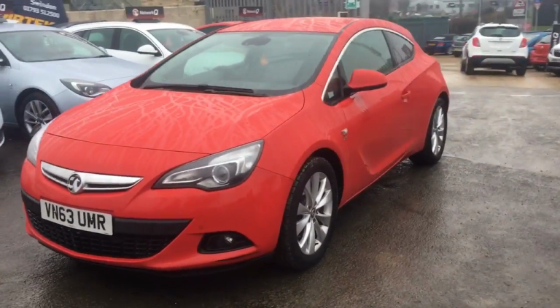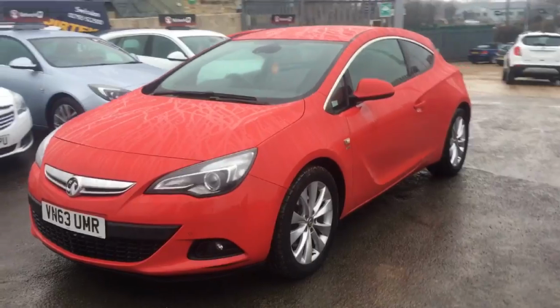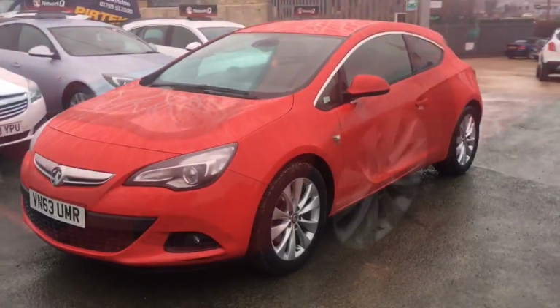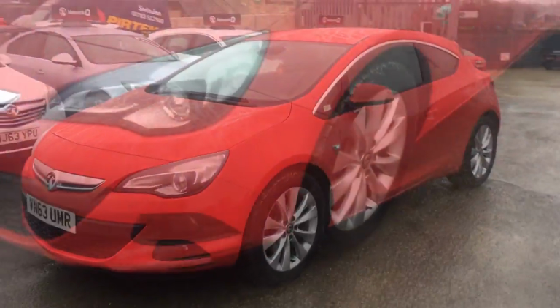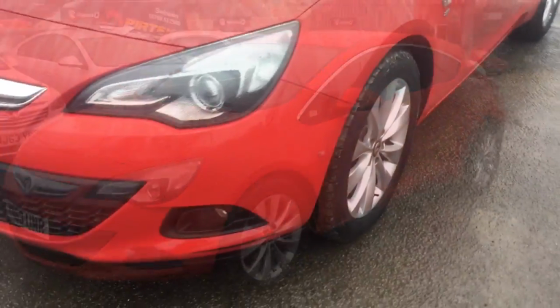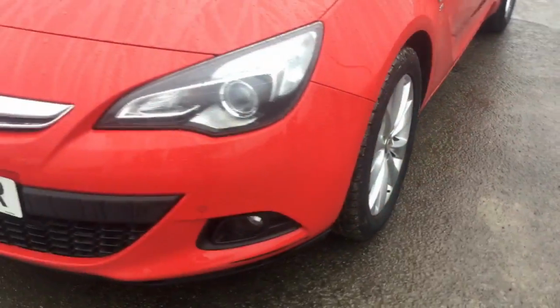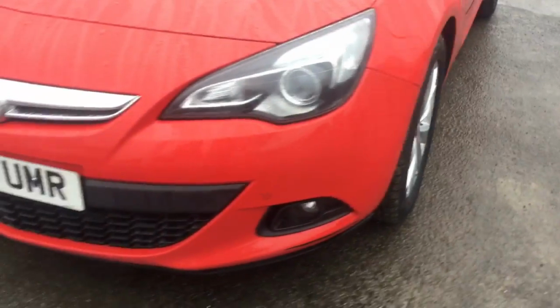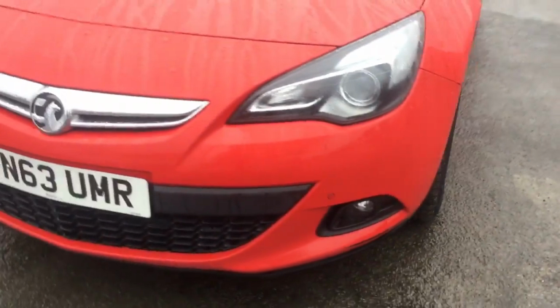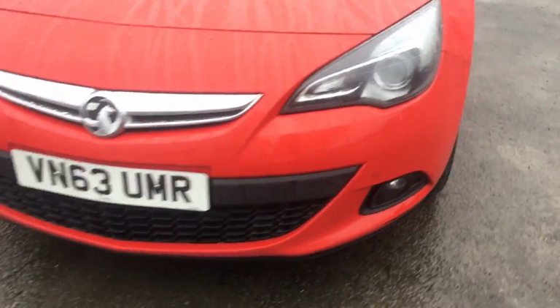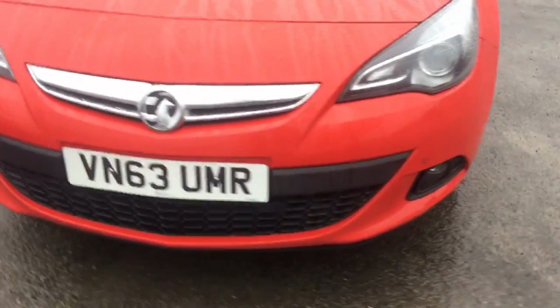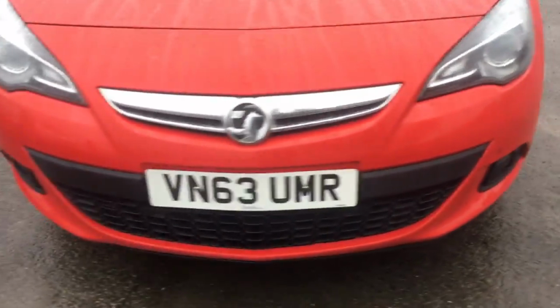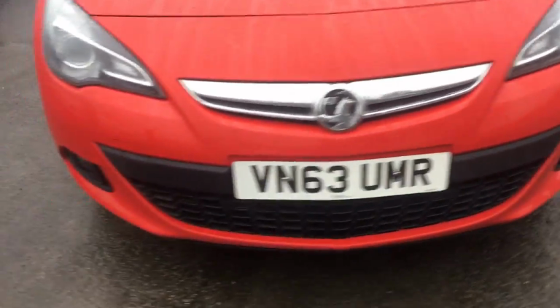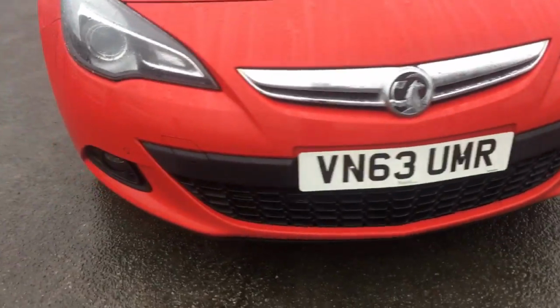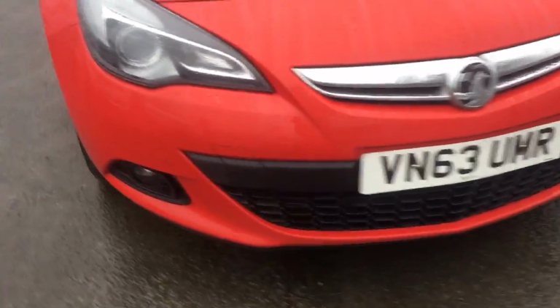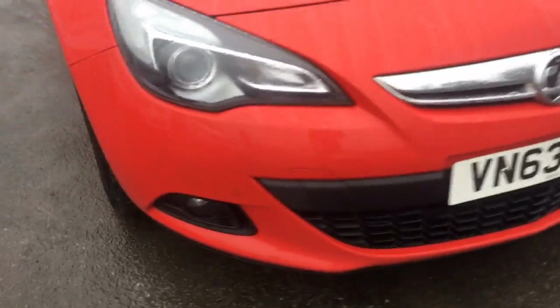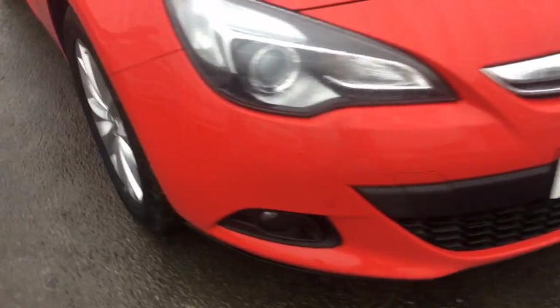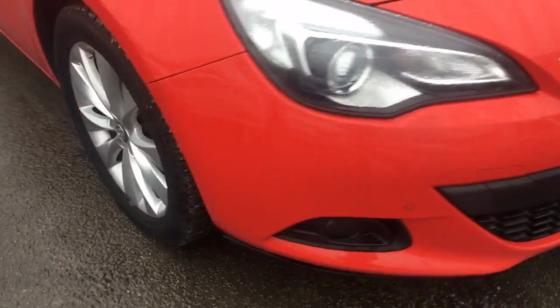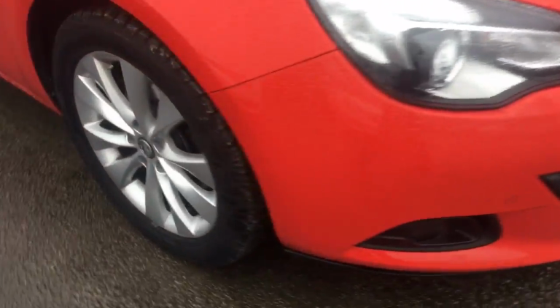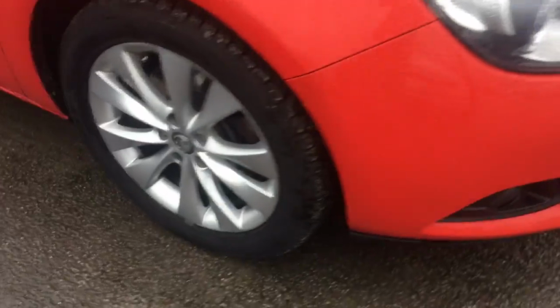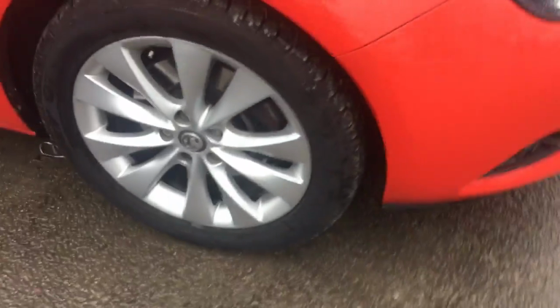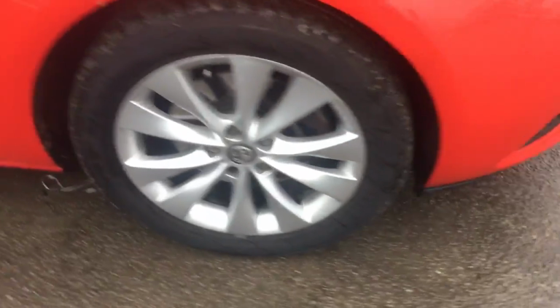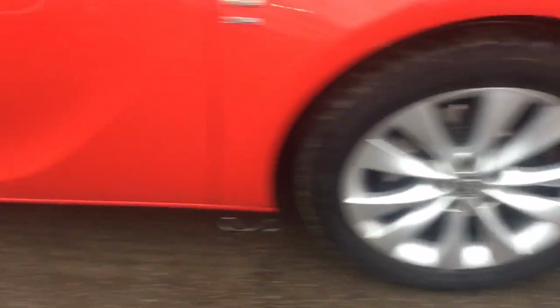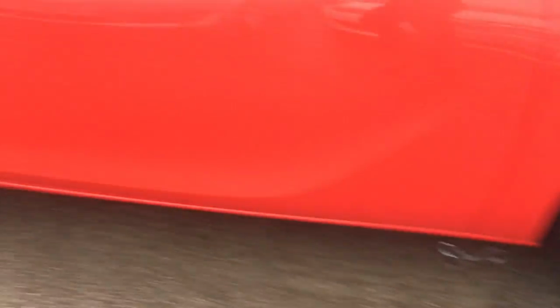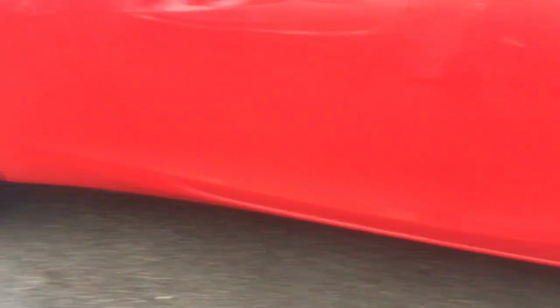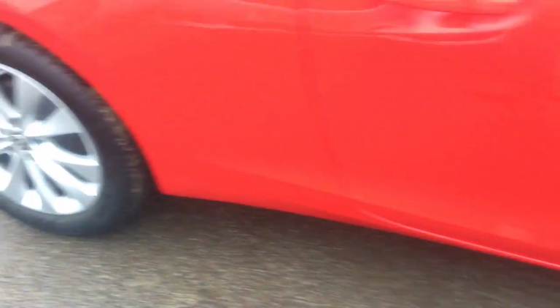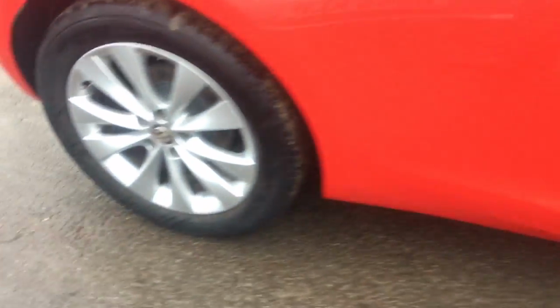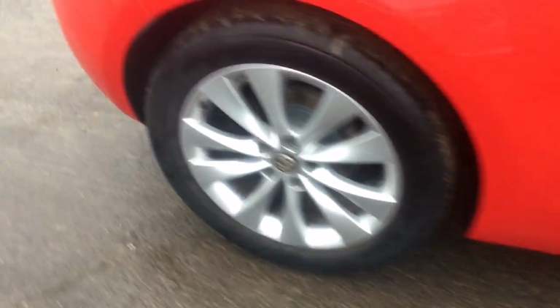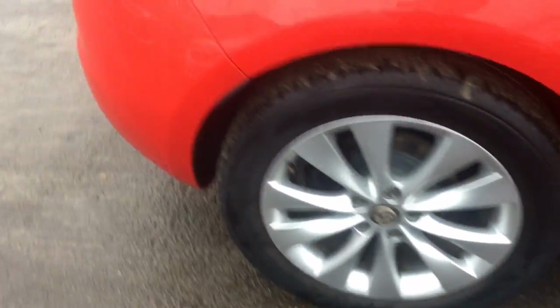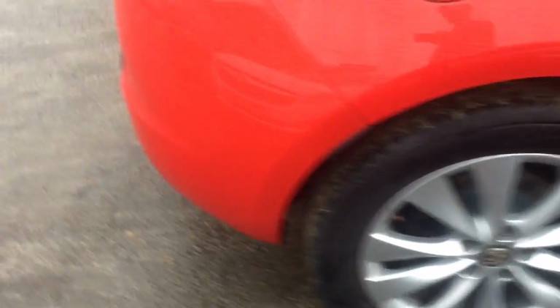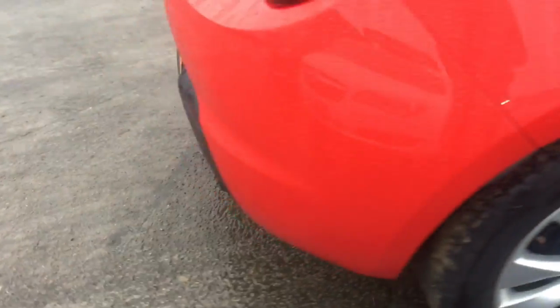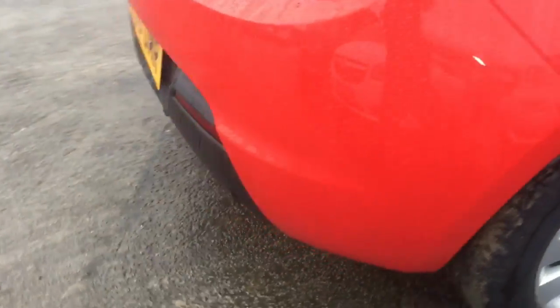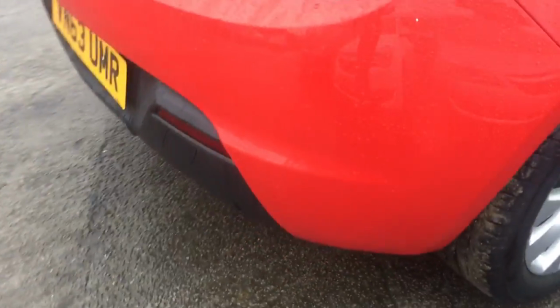As we show you around the car, we have daytime running lights, a chrome grille bar, front fog lights, alloy wheels, and front and rear parking sensors.